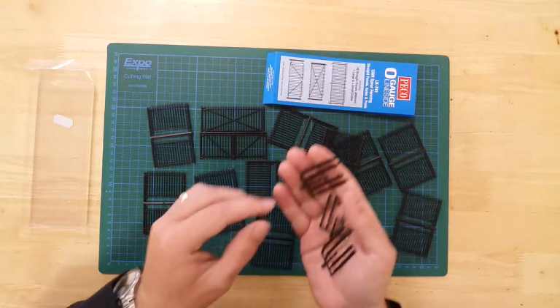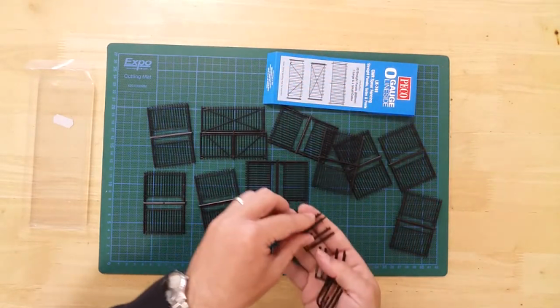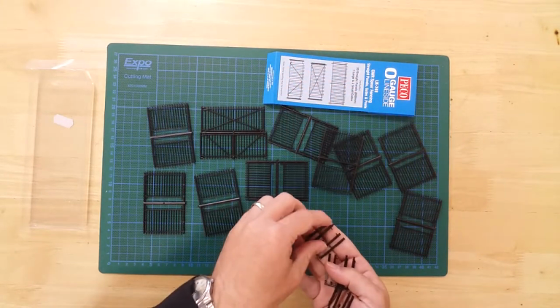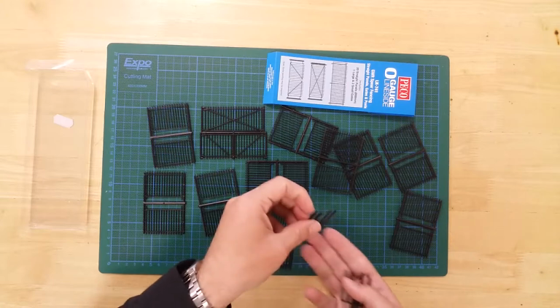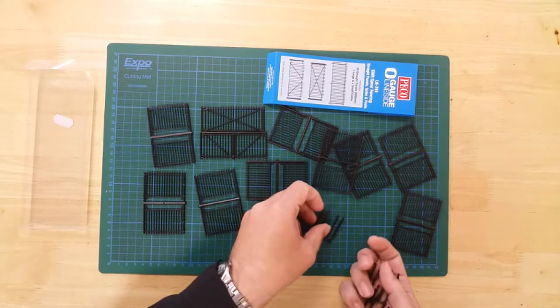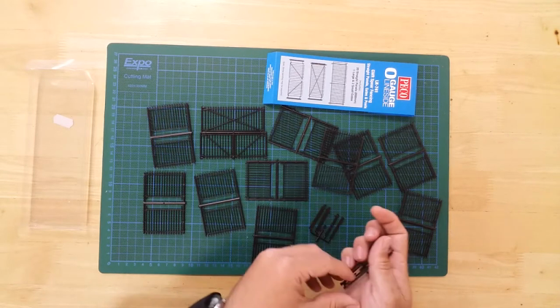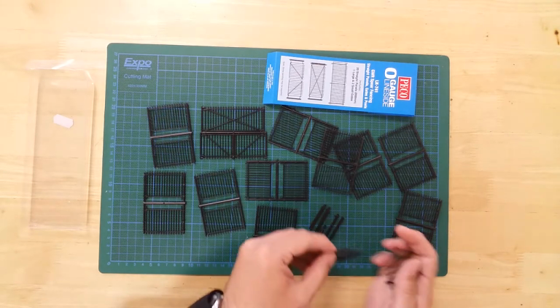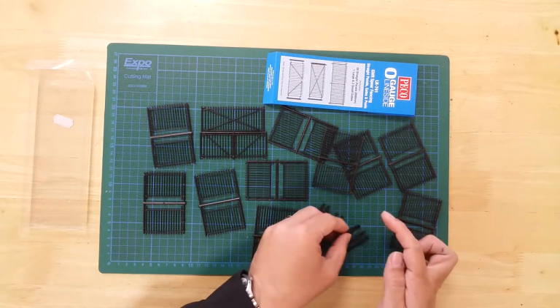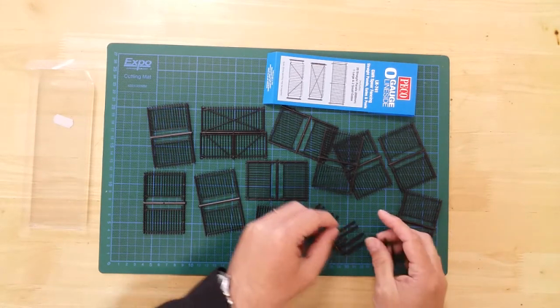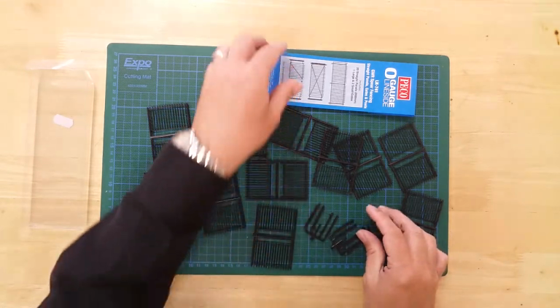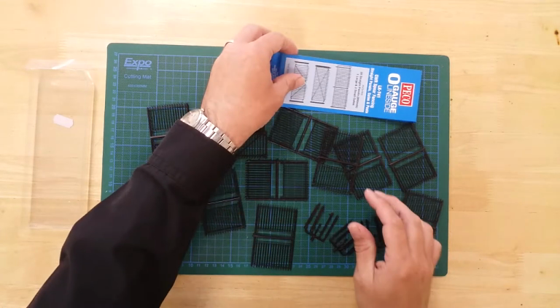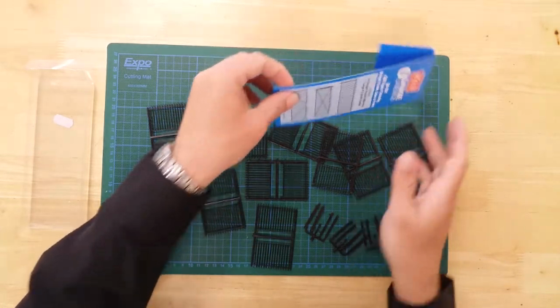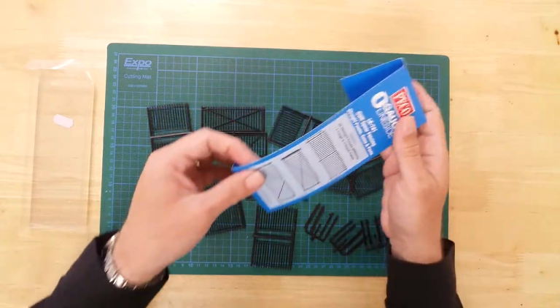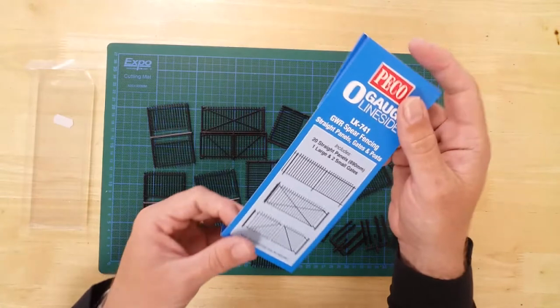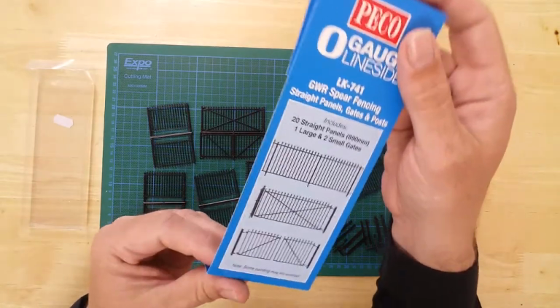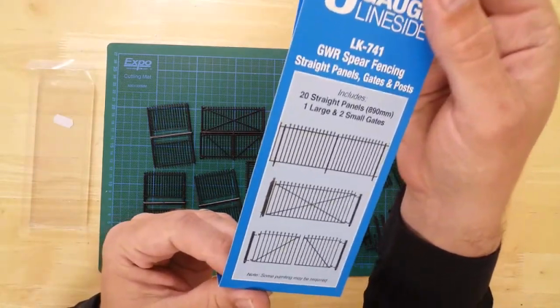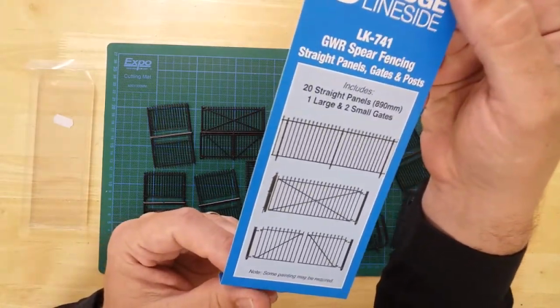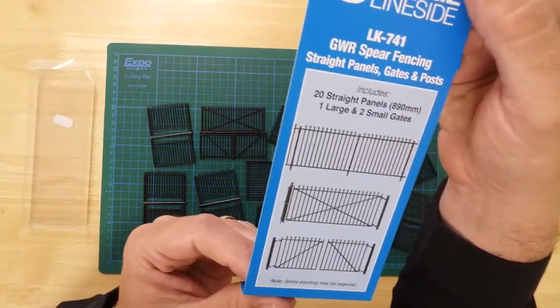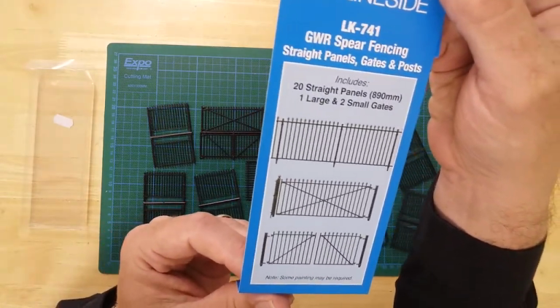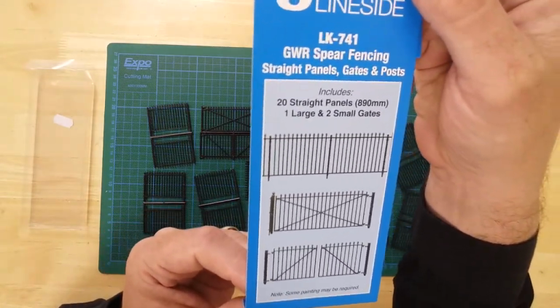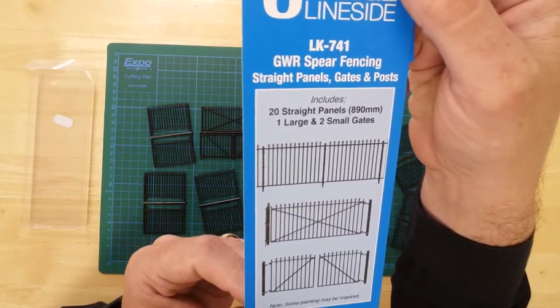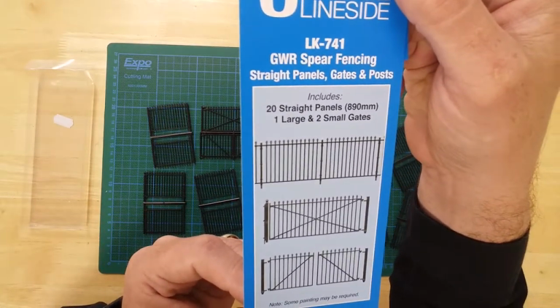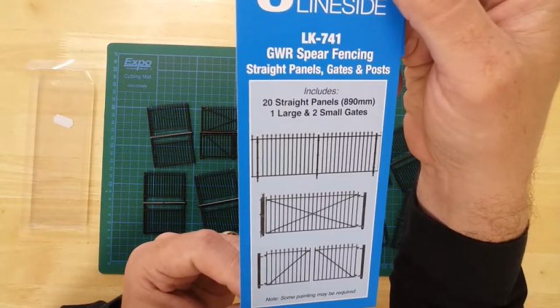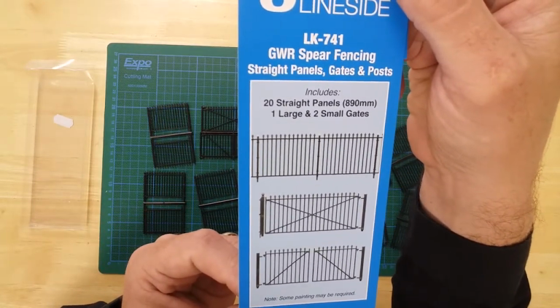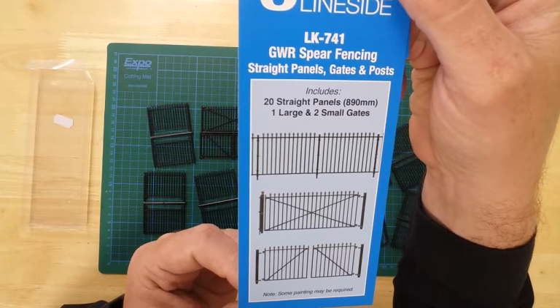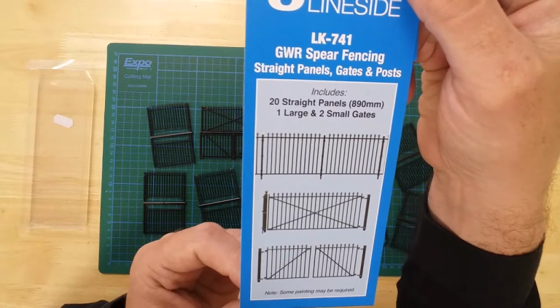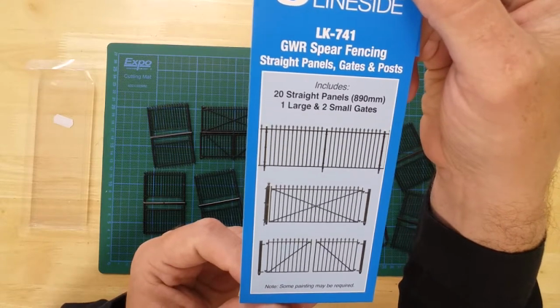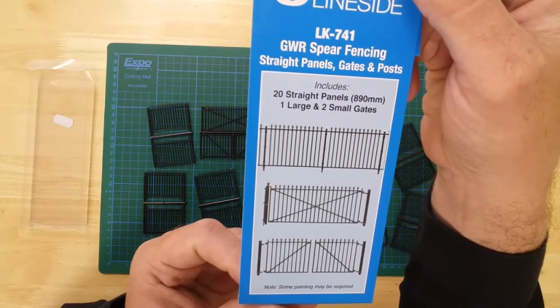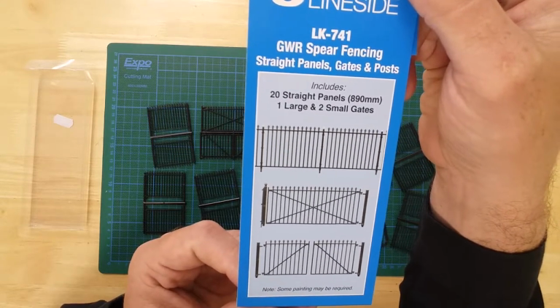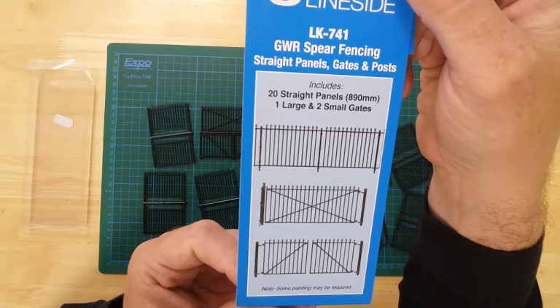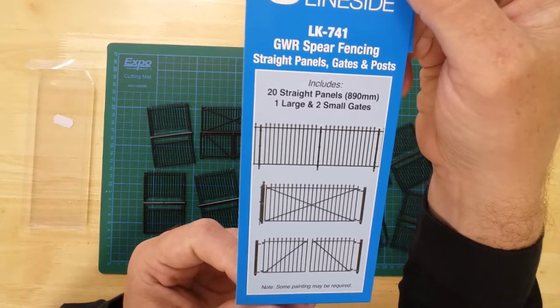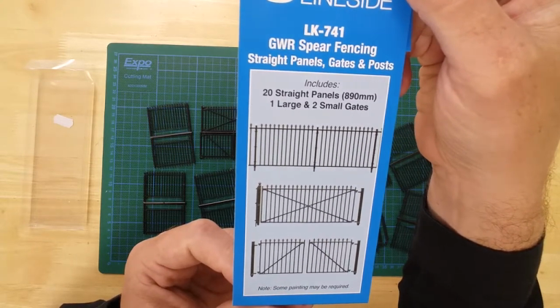The models are made from a pre-coloured plastic that depicts the metallic color of the prototype perfectly, although they can be painted if required. The Great Western Railway Spear Fencing Set, from PECO.